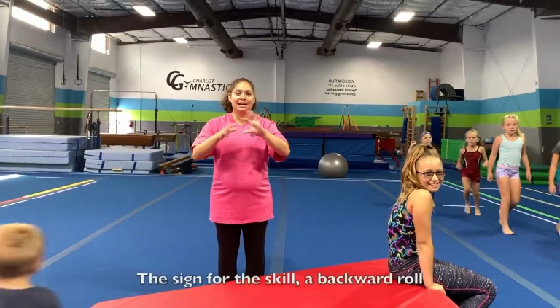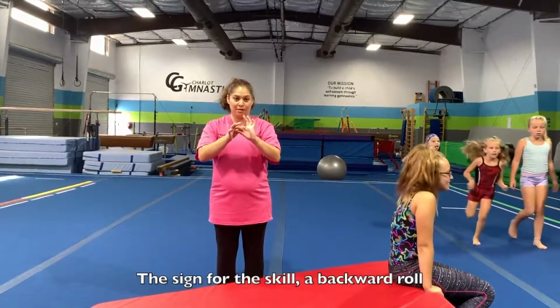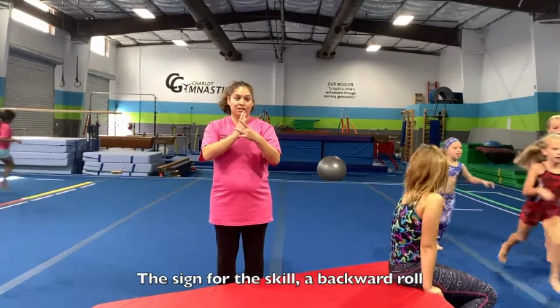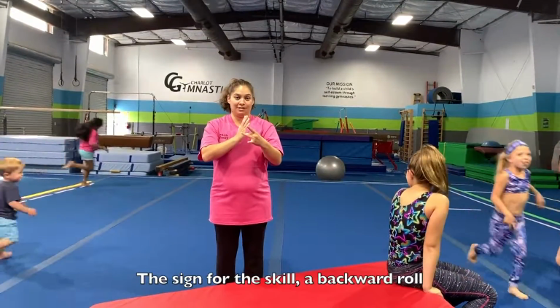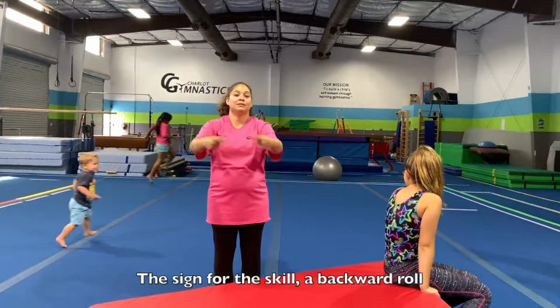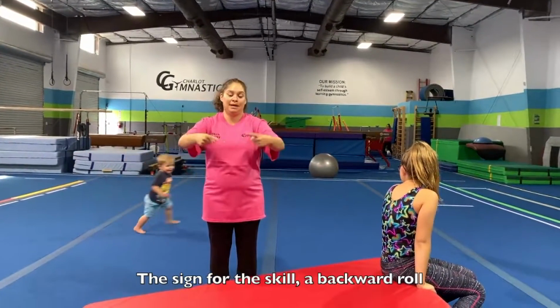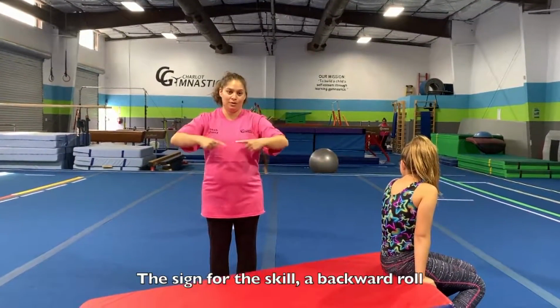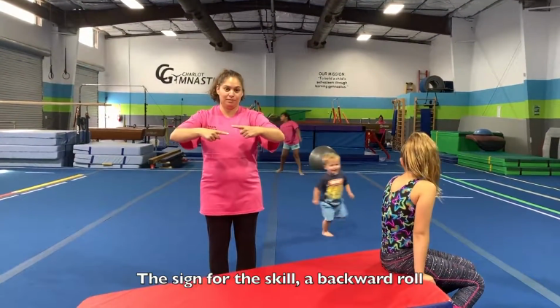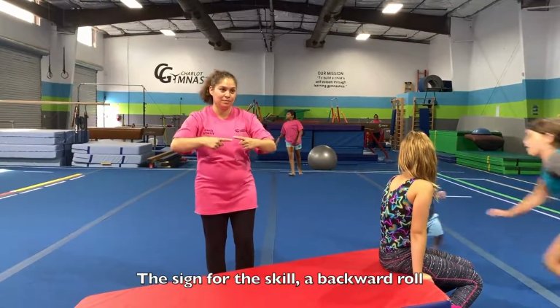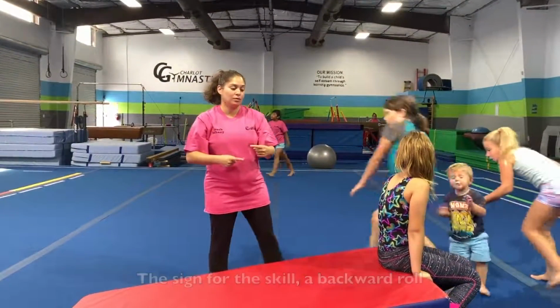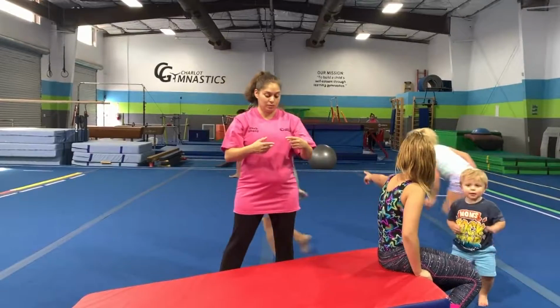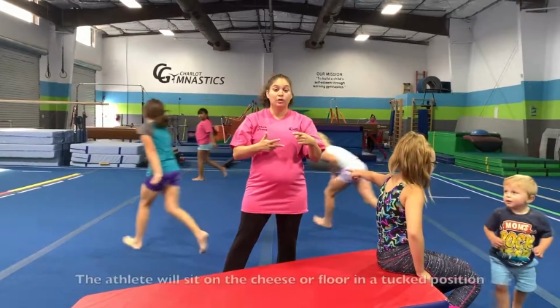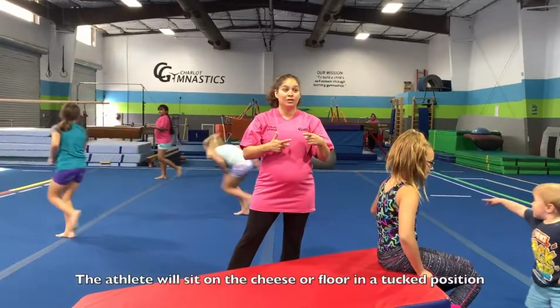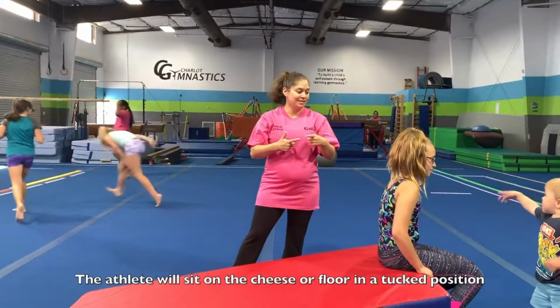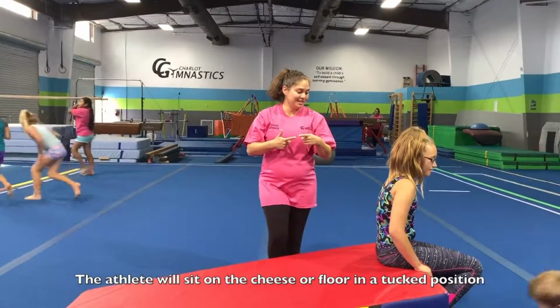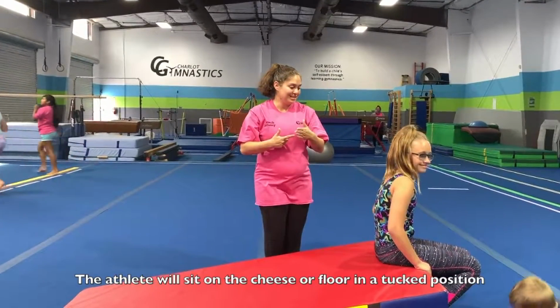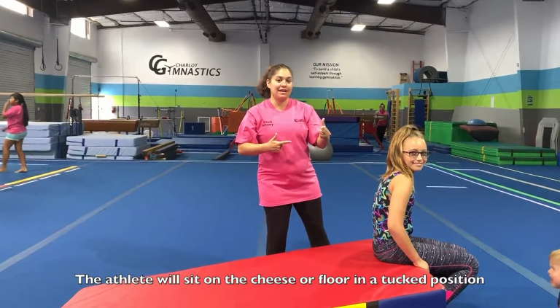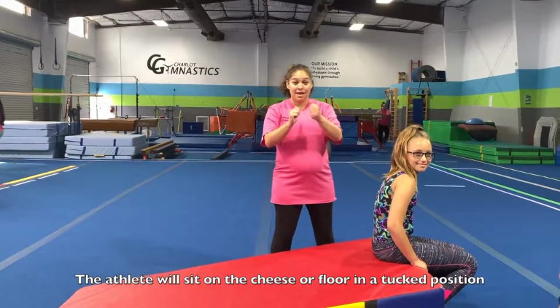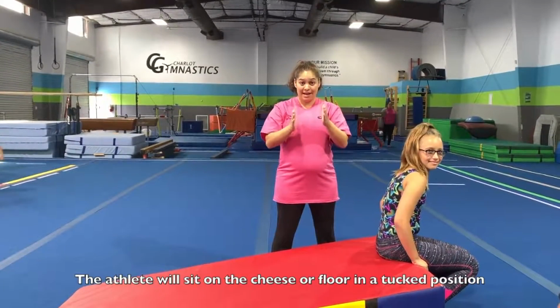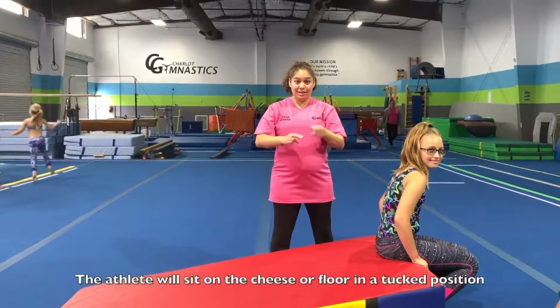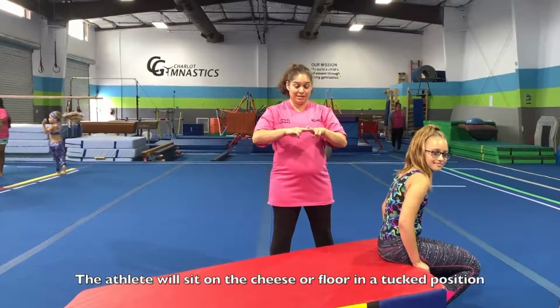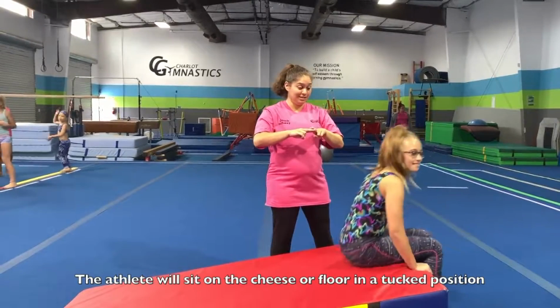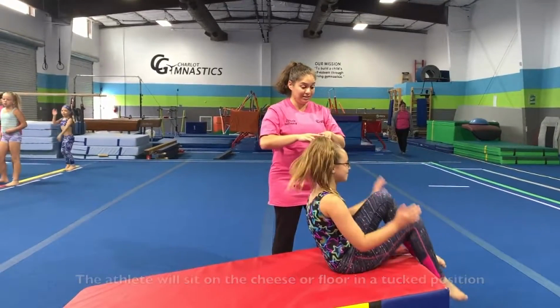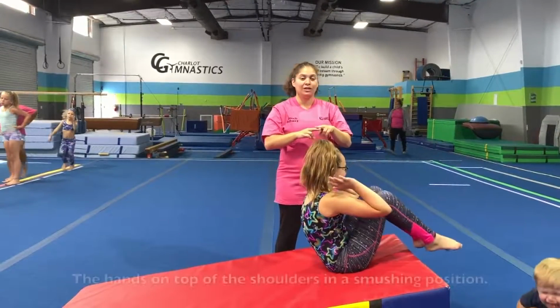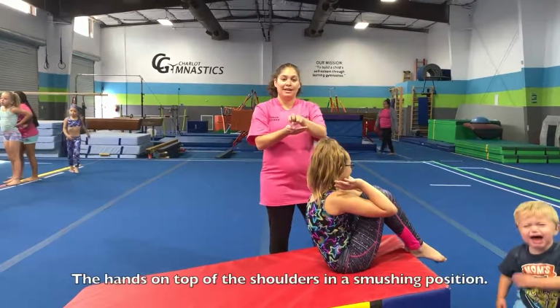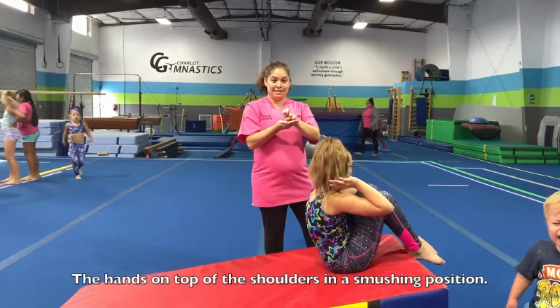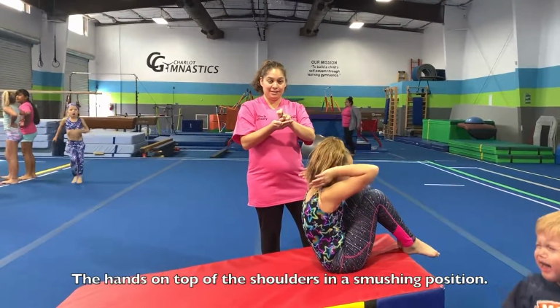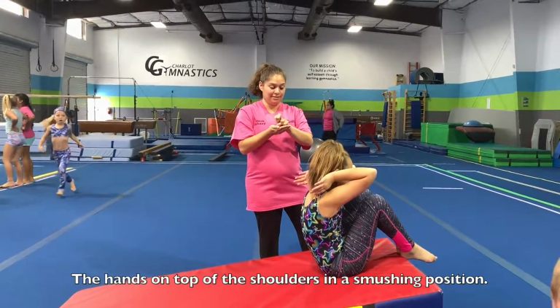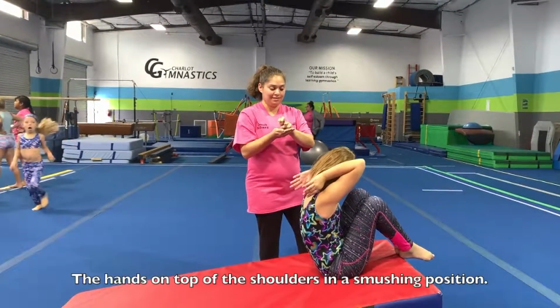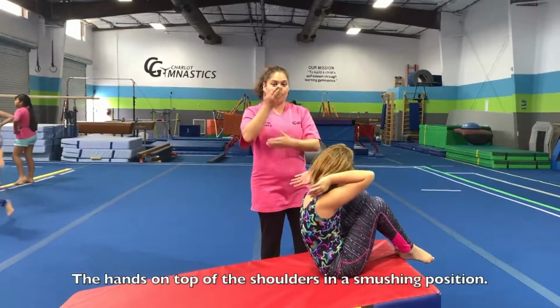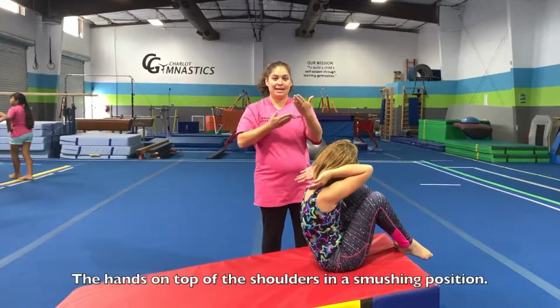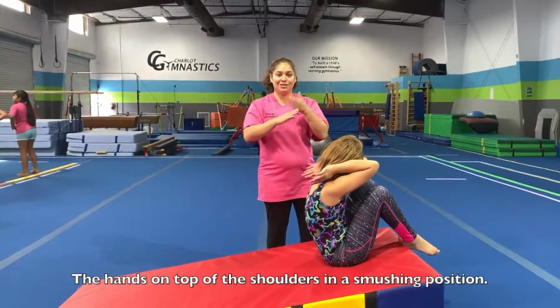The sign for the skill — a backward roll. The athlete will sit on the cheese or a floor in a tucked position, hands on top of the shoulders in a smooshing position.